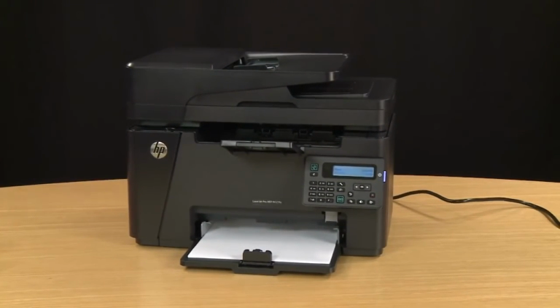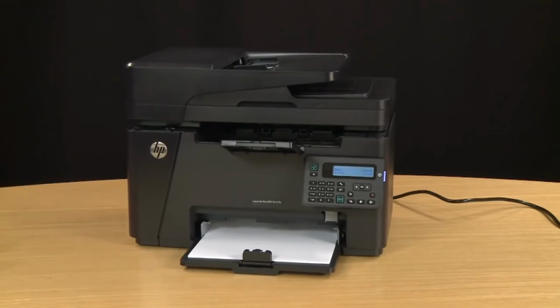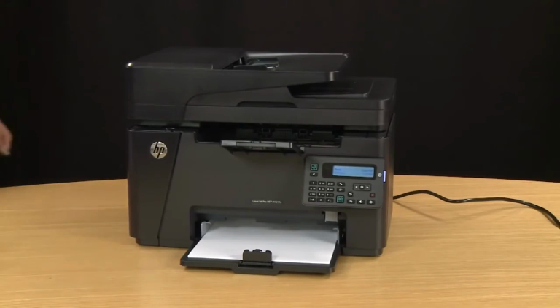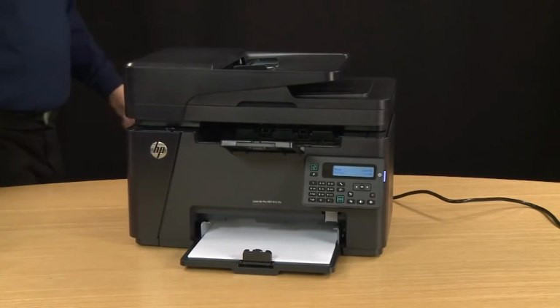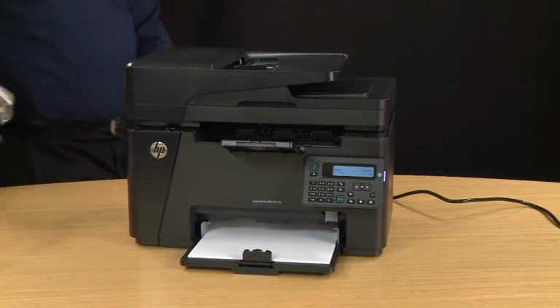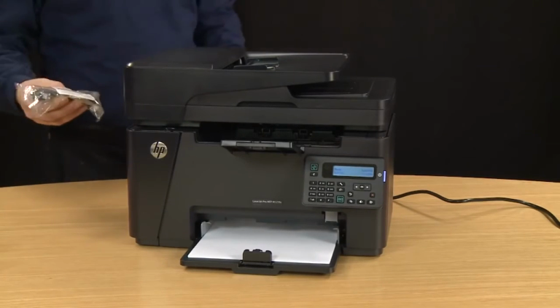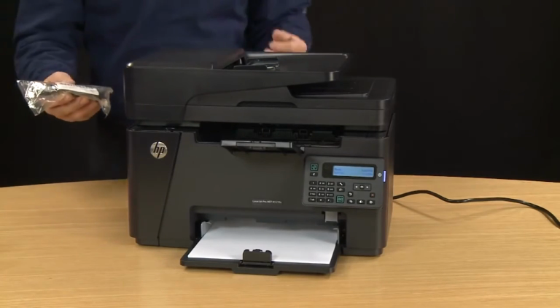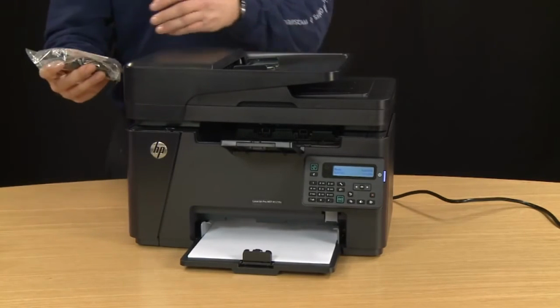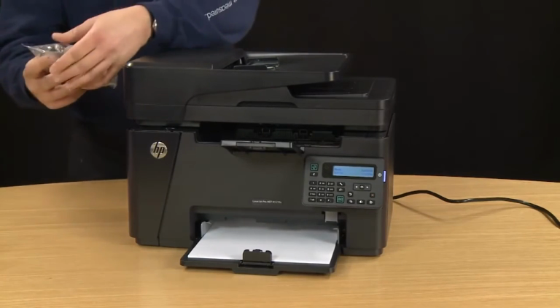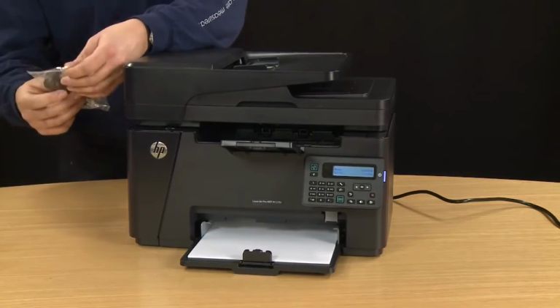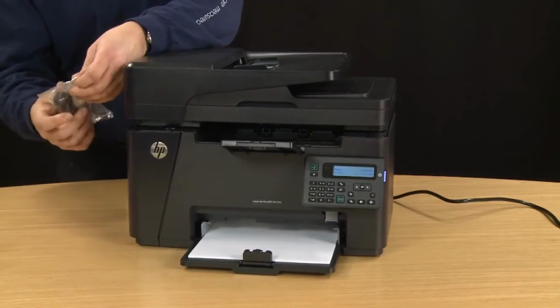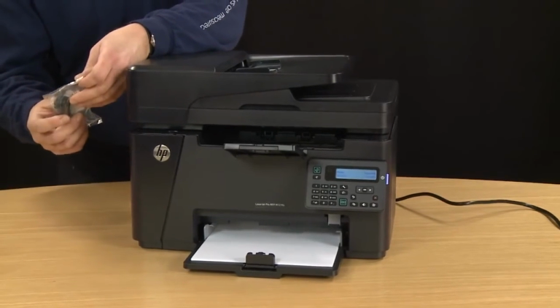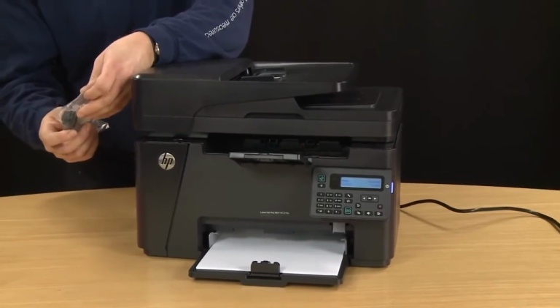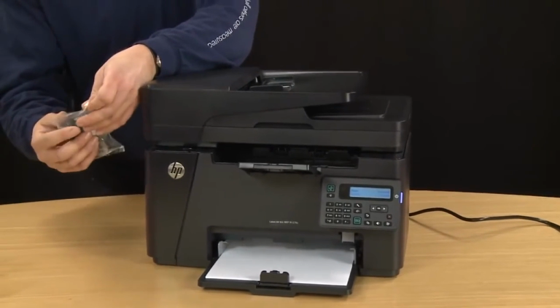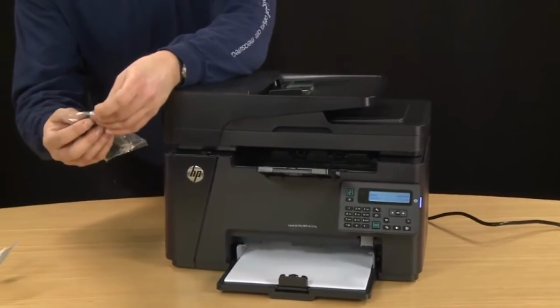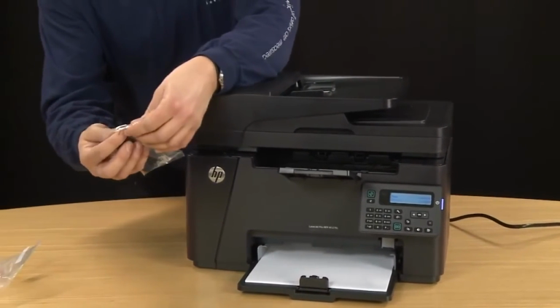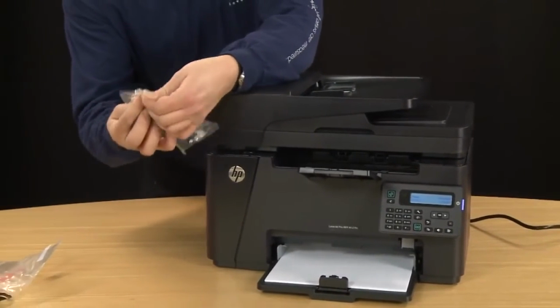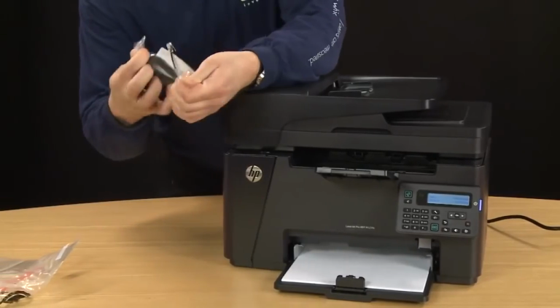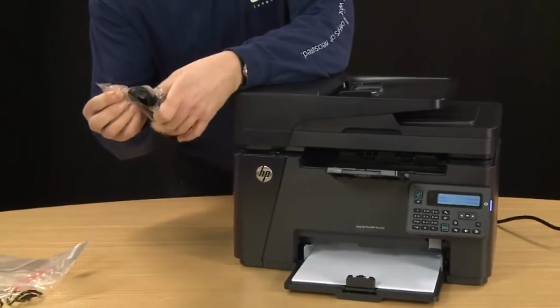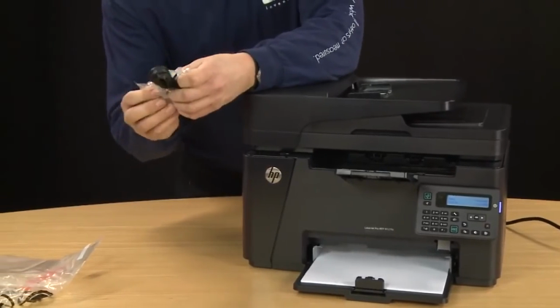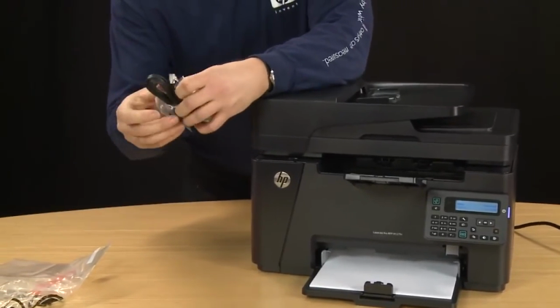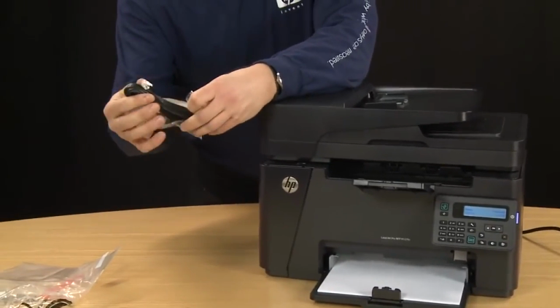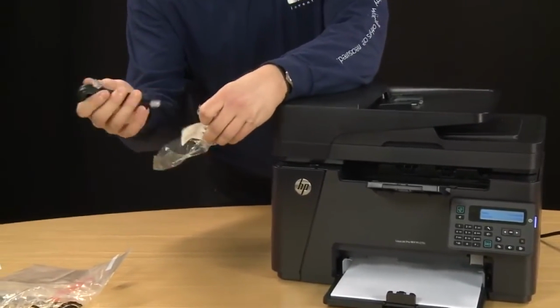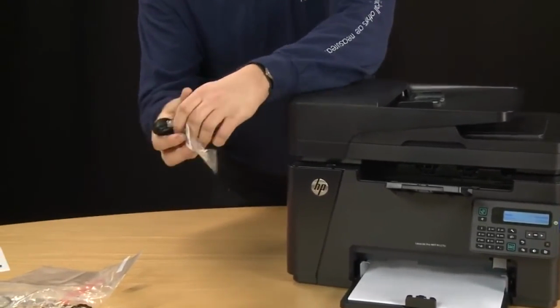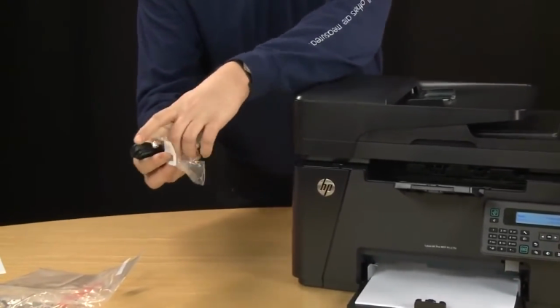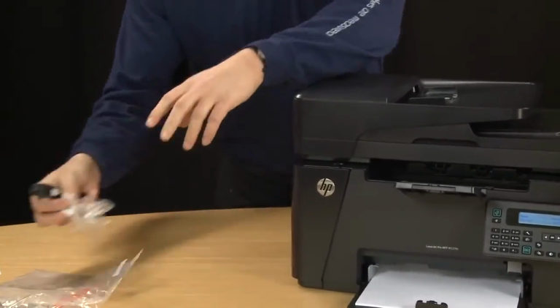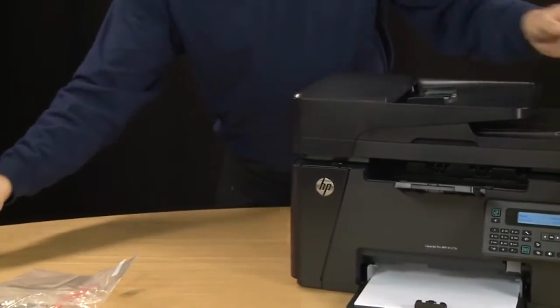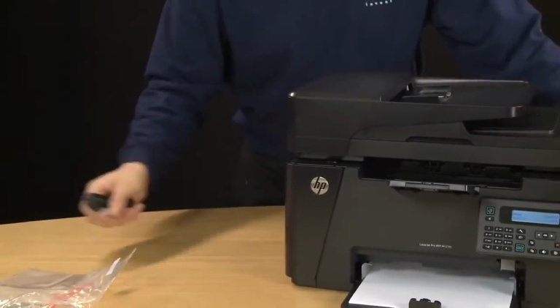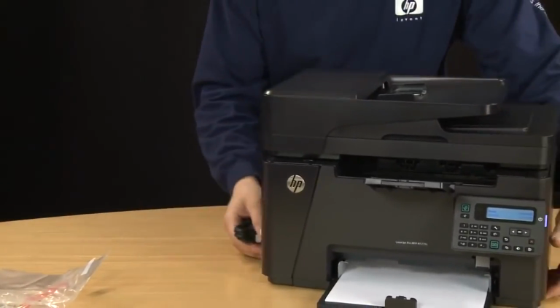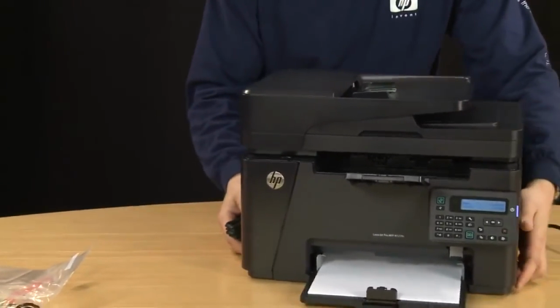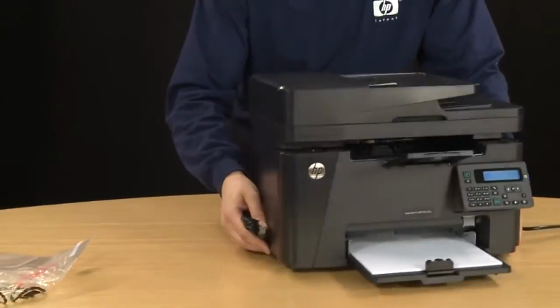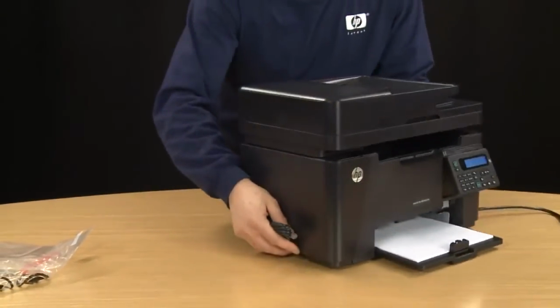If you would like to set up your printer to fax, you can remove the two-wire cord provided with your printer and plug it into the port on the back of your printer. The other end of the cord should plug directly into your phone outlet.